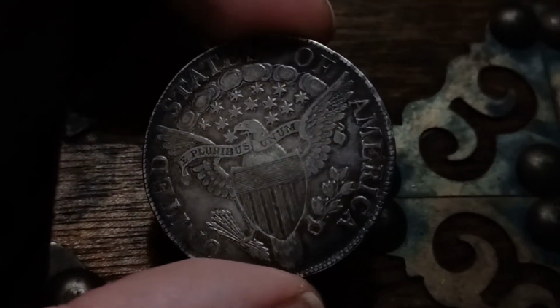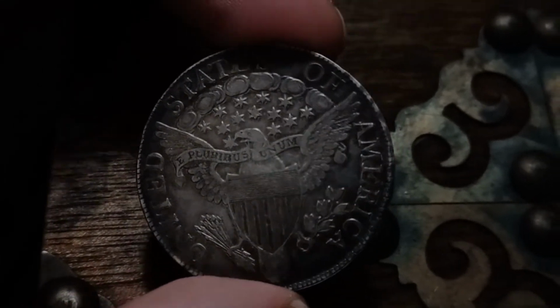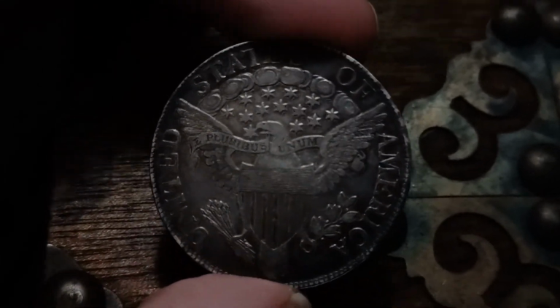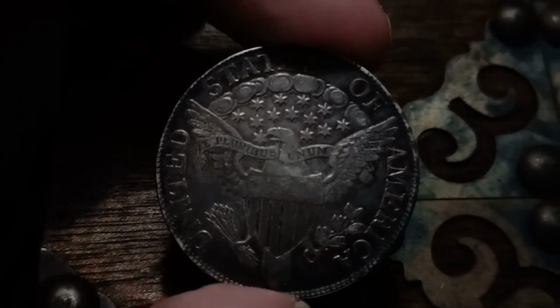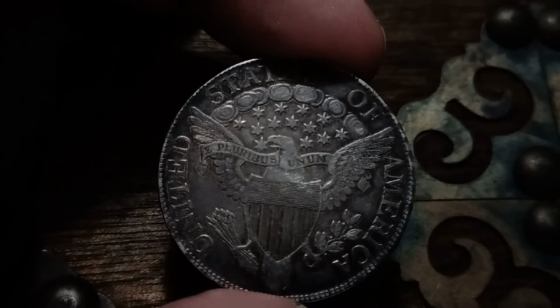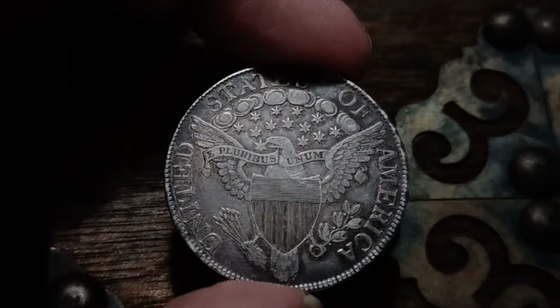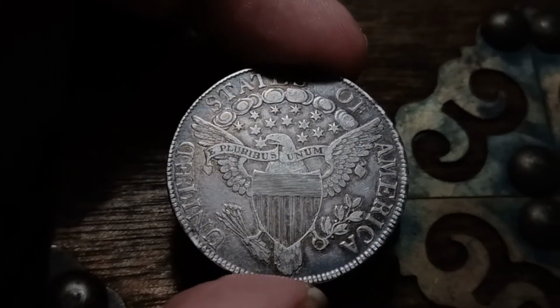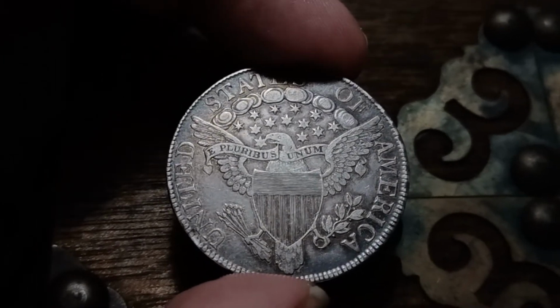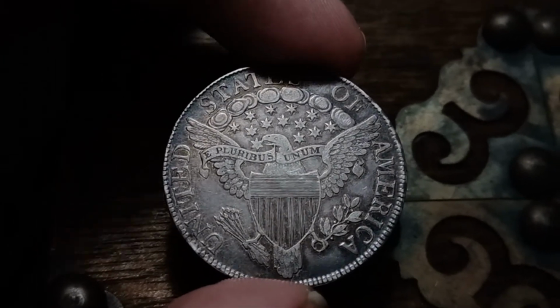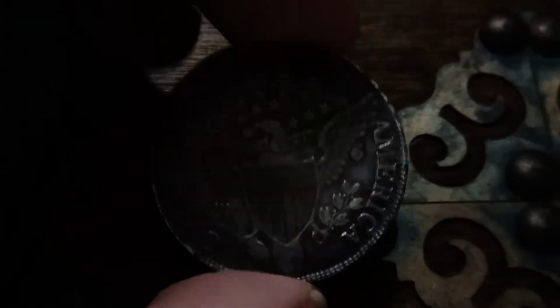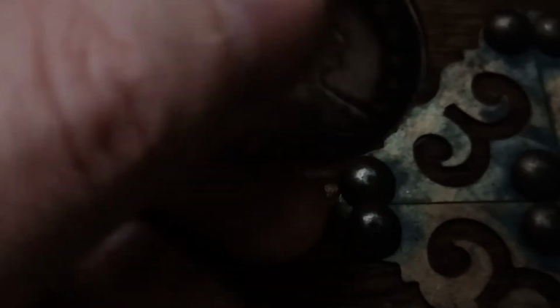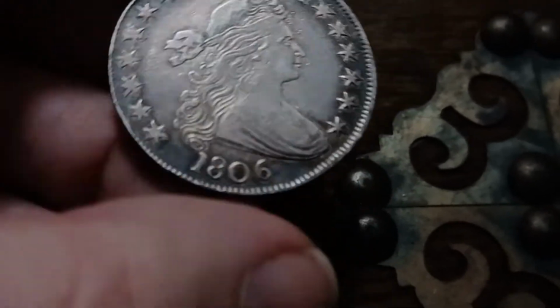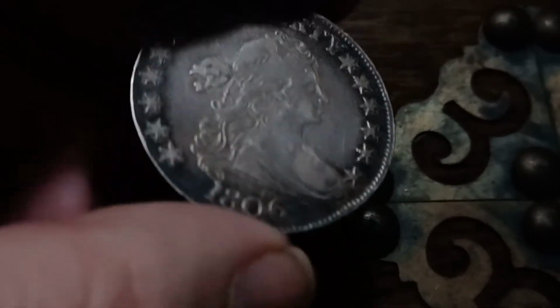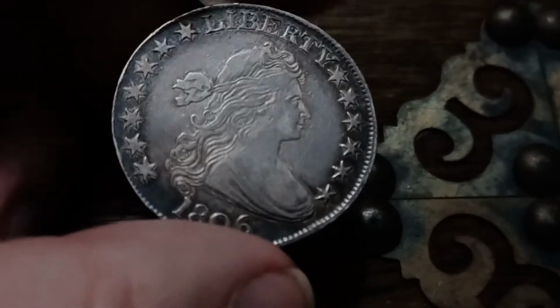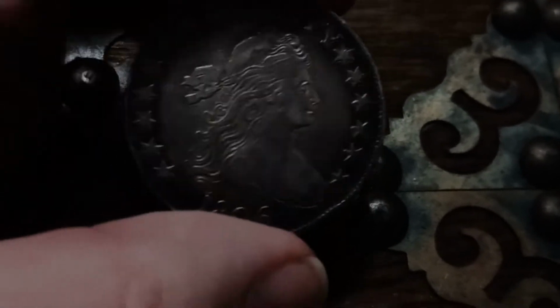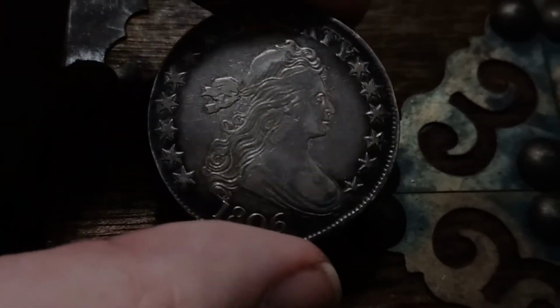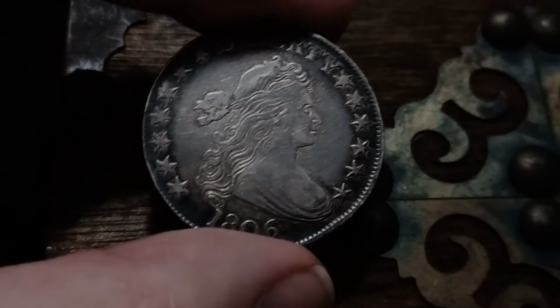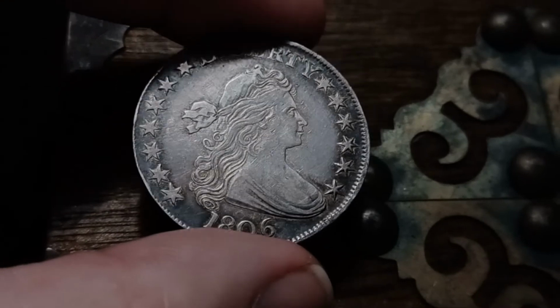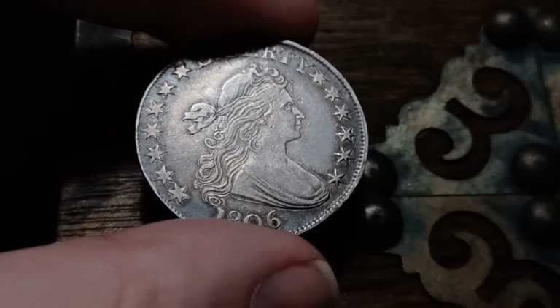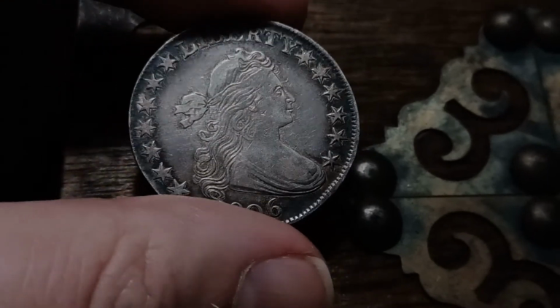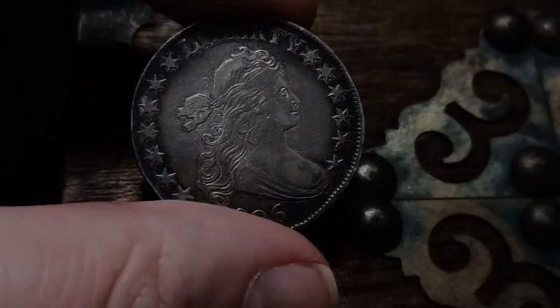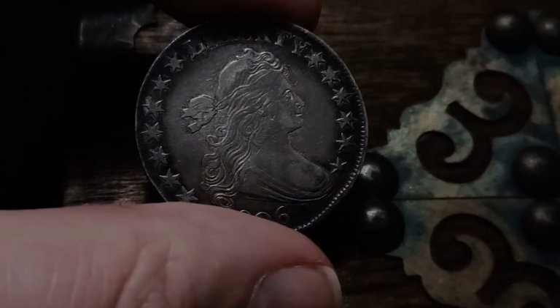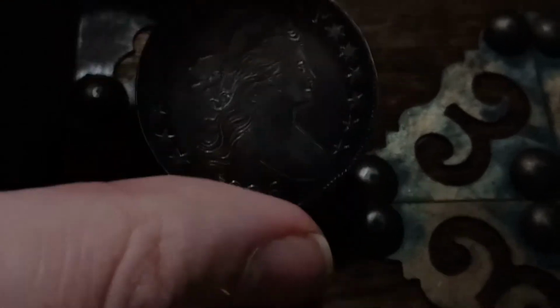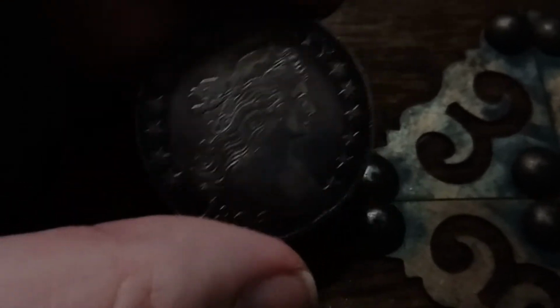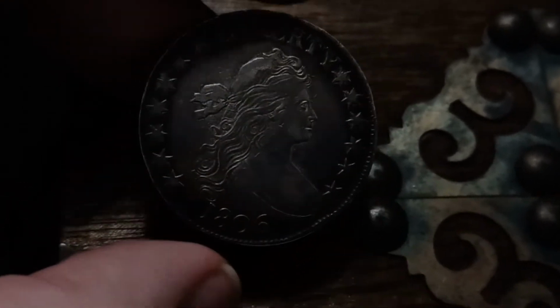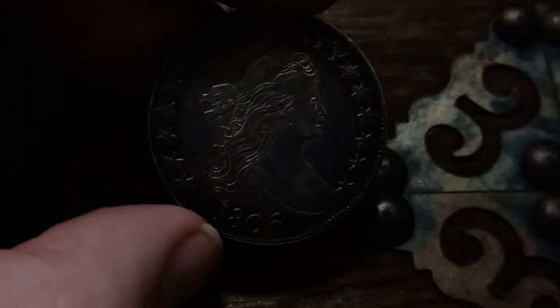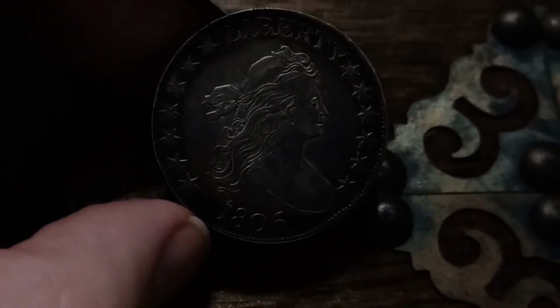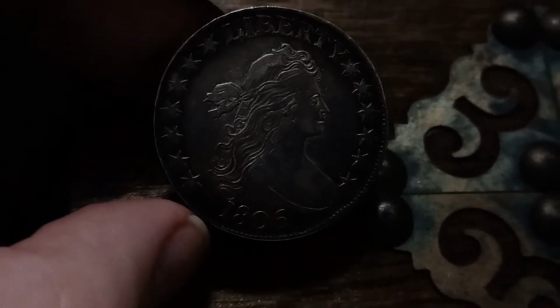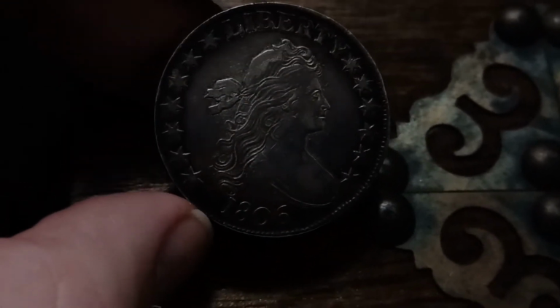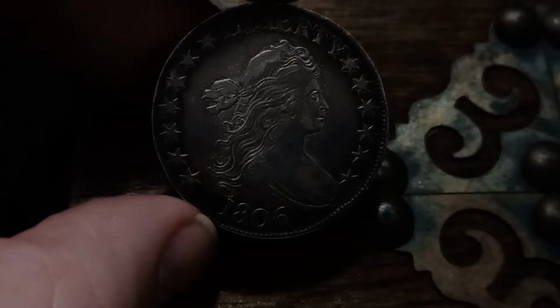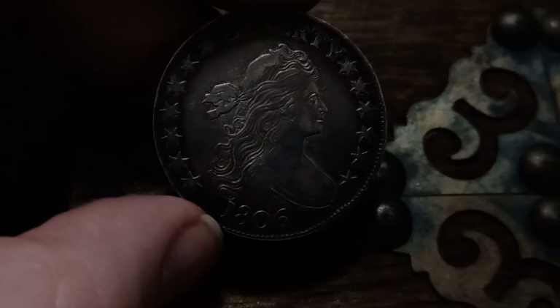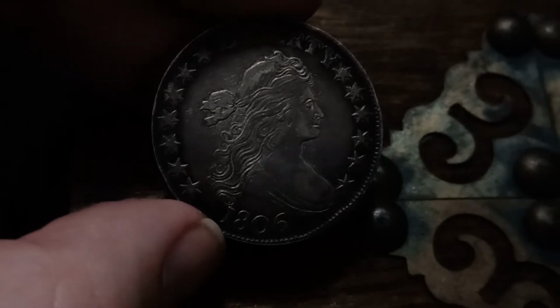This is really original. Original coins are so hard to find, and it just looks so nice and even. It's just a gorgeous coin. Look at how much detail.